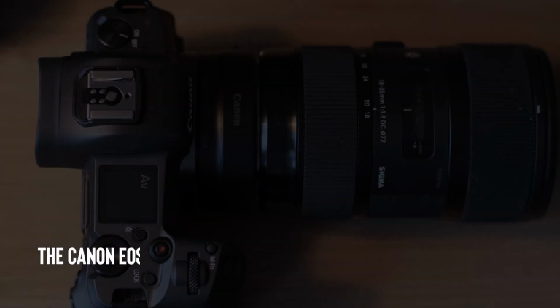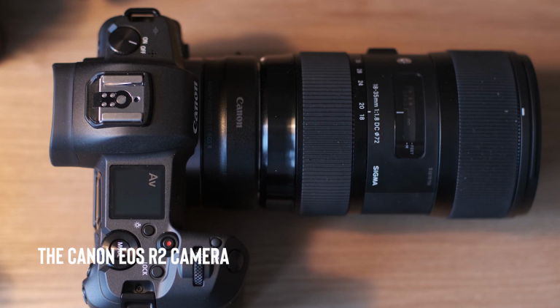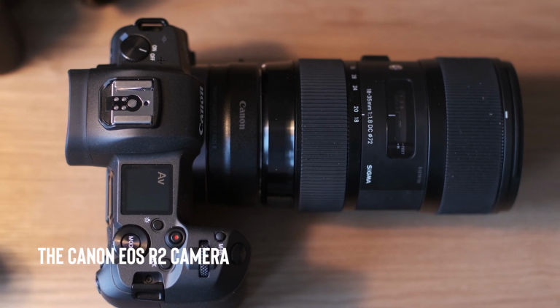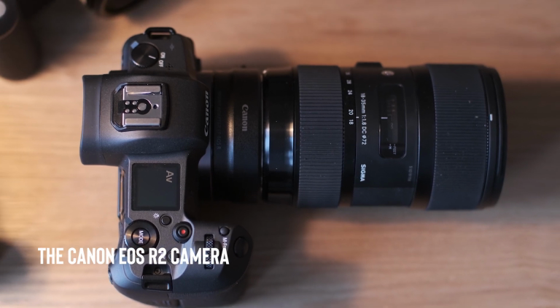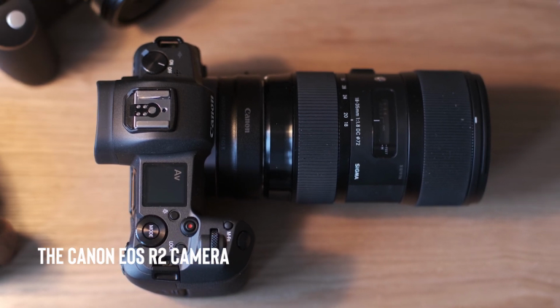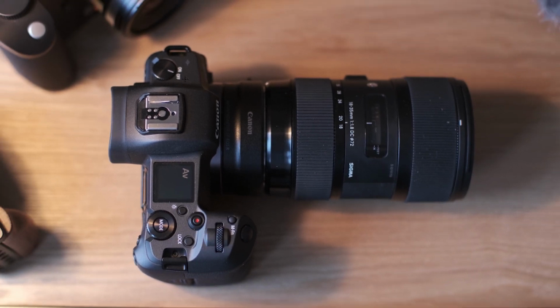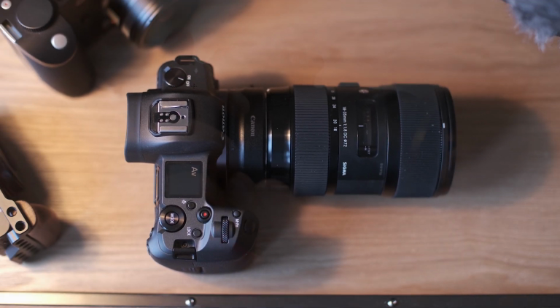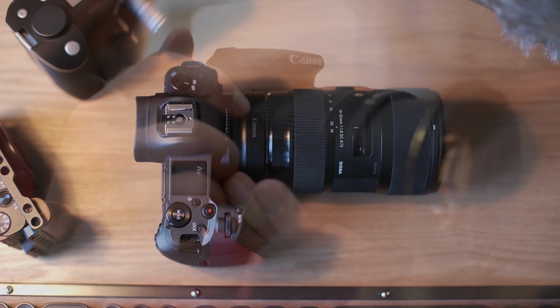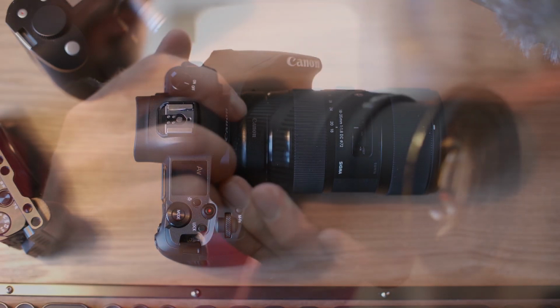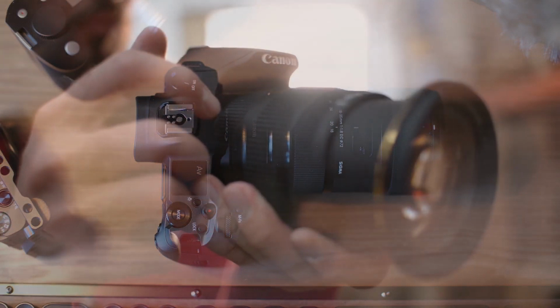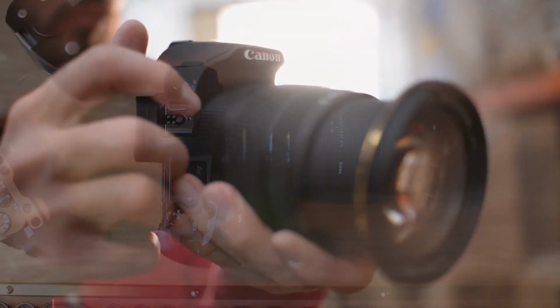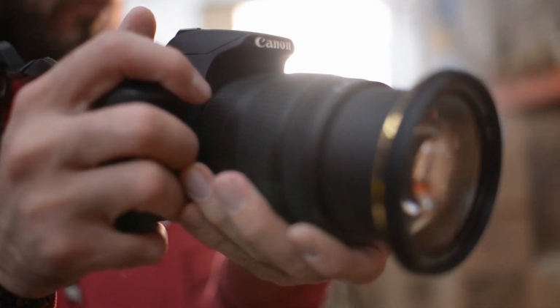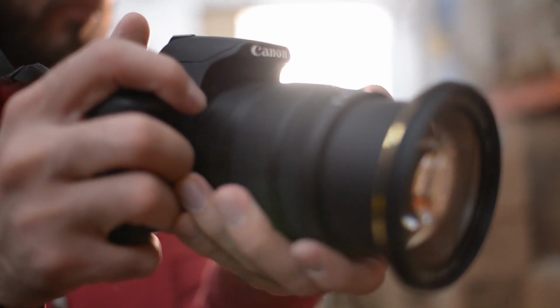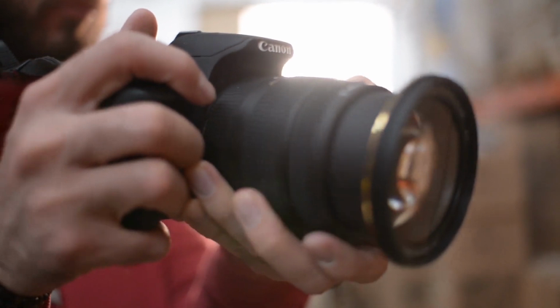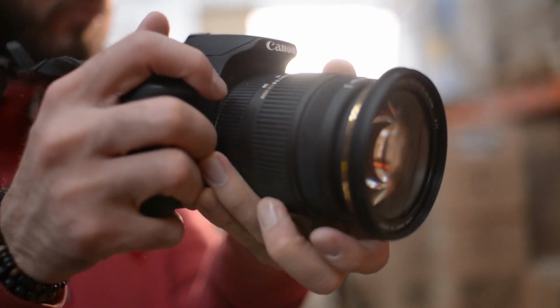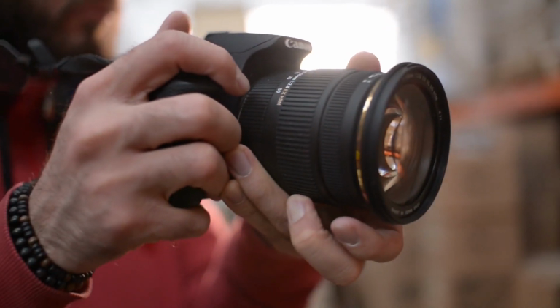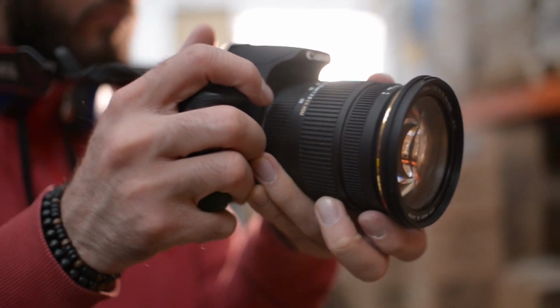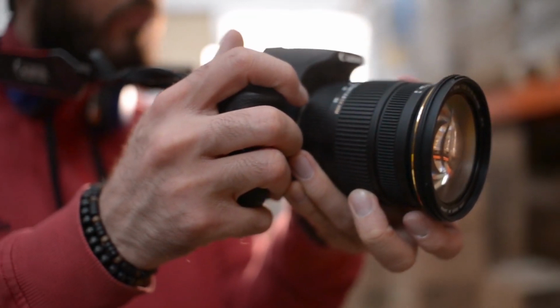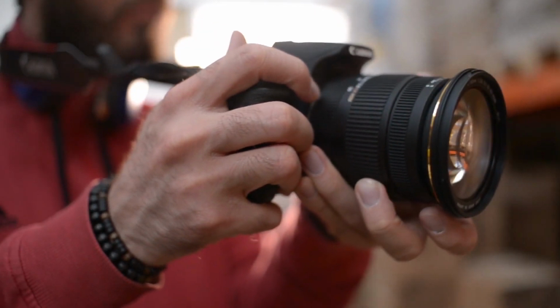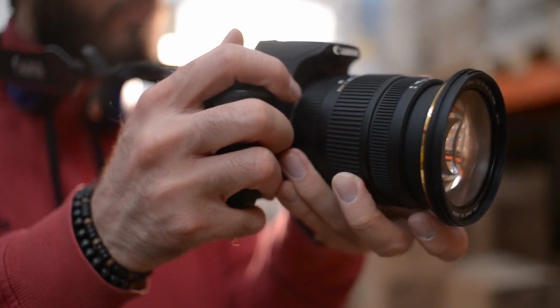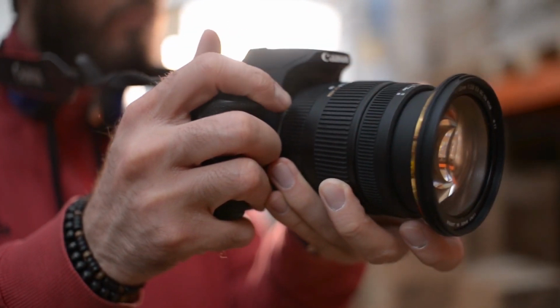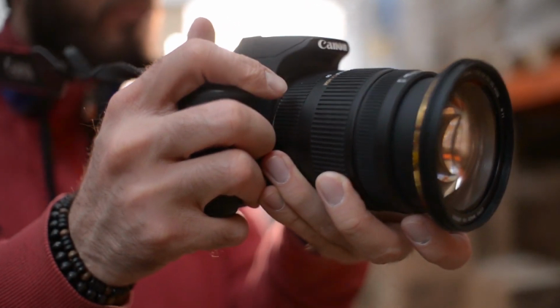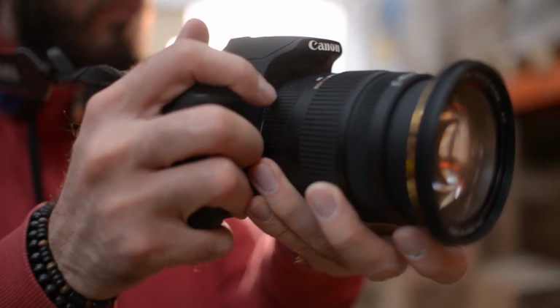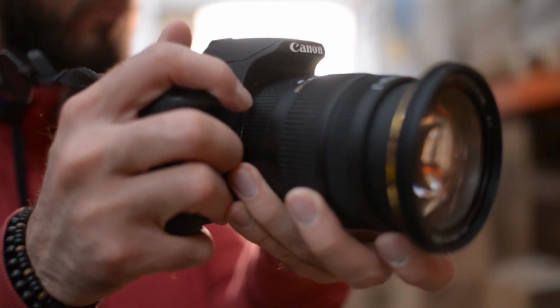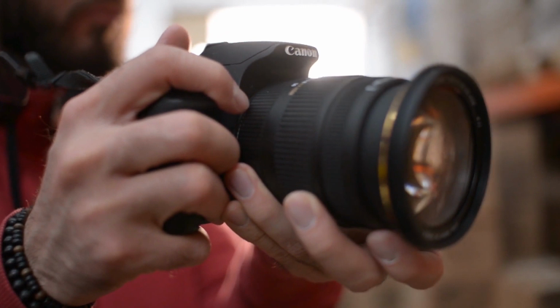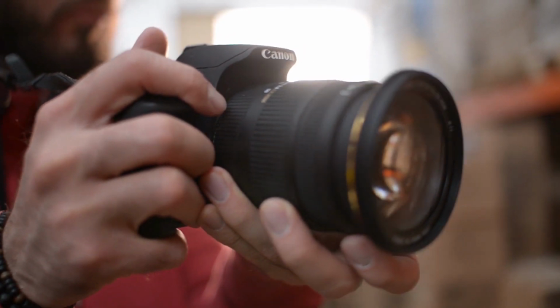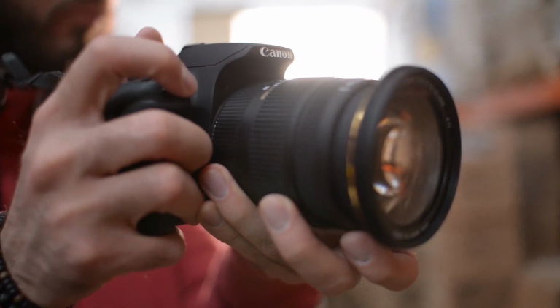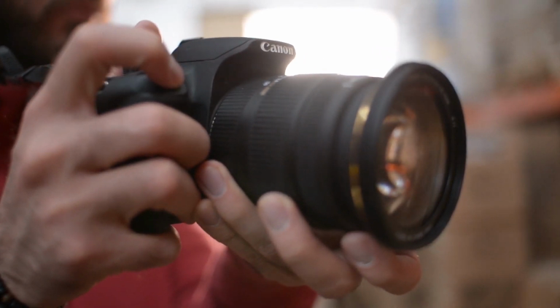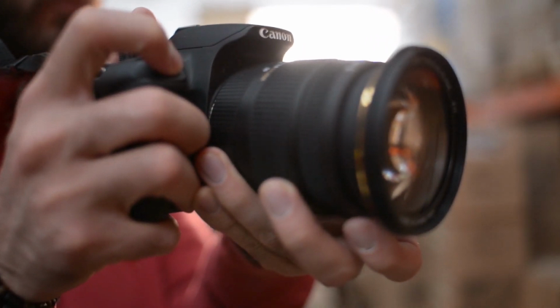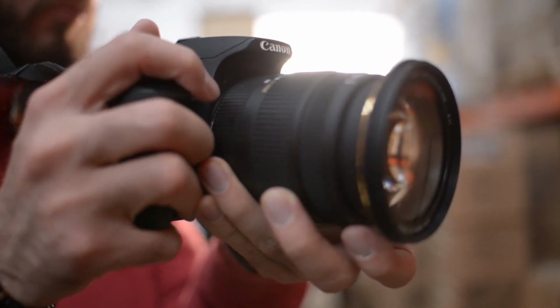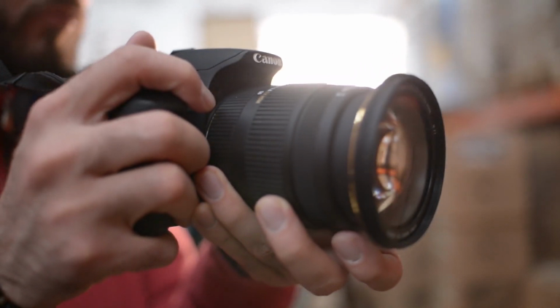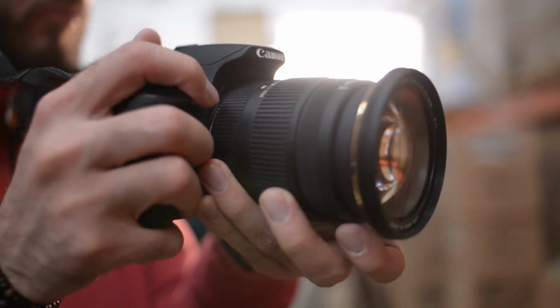The Canon EOS R2 camera is a professional-grade camera that comes with a 45MP sensor and advanced features such as eye detection autofocus and 8K video recording capabilities.